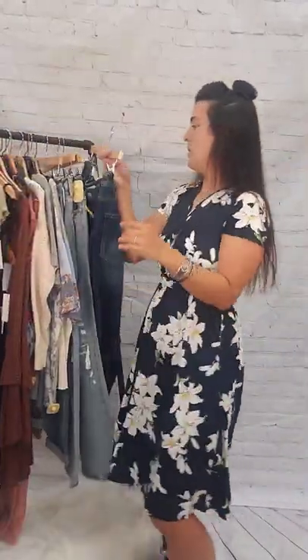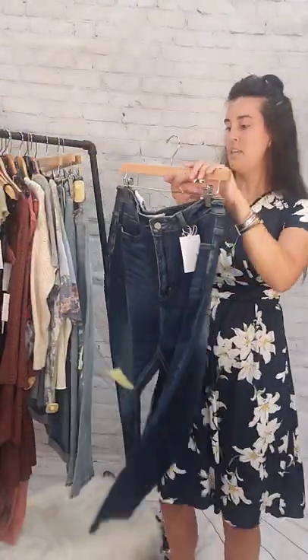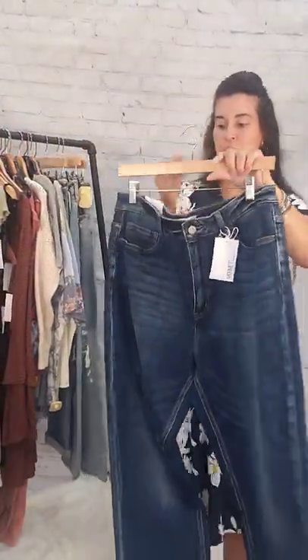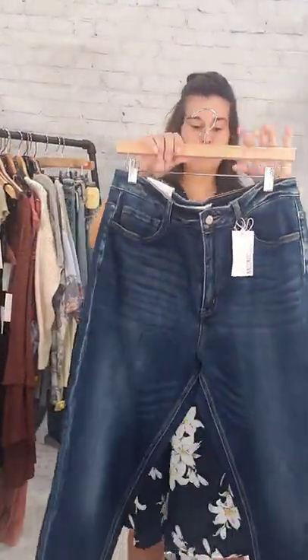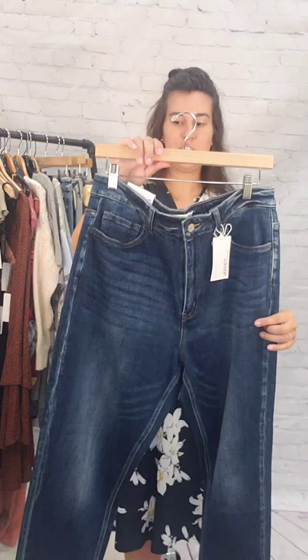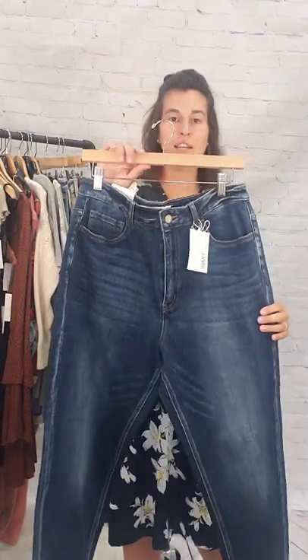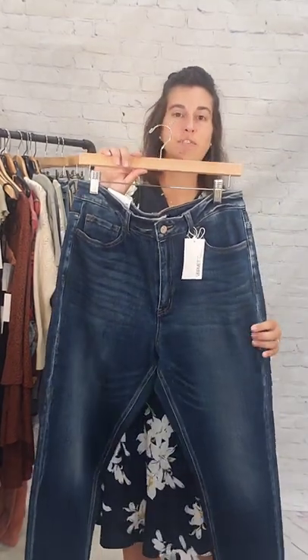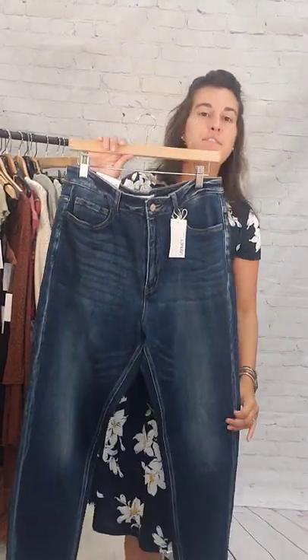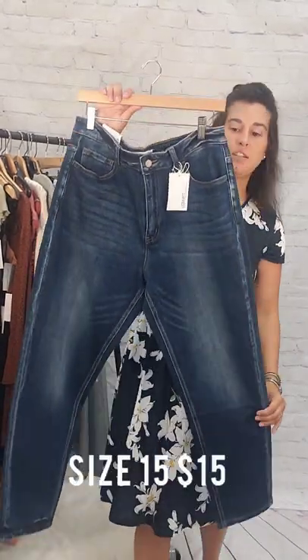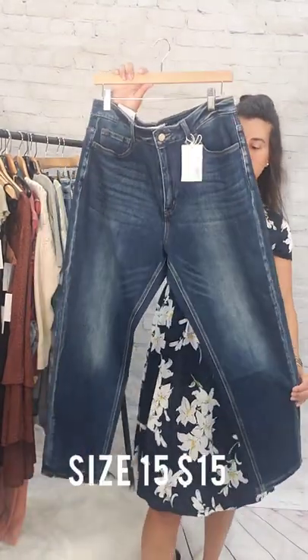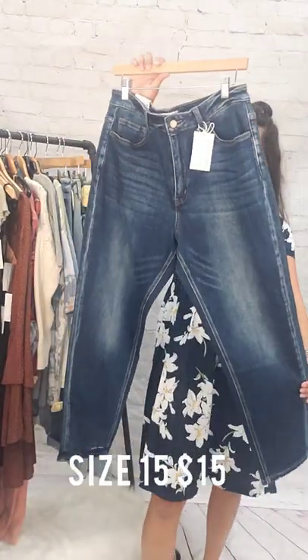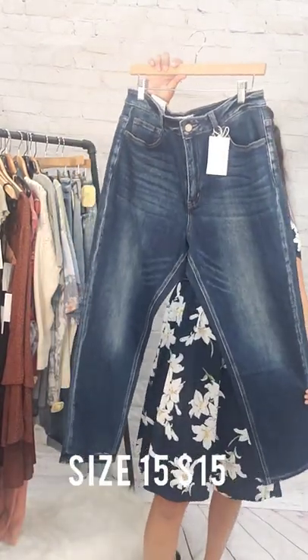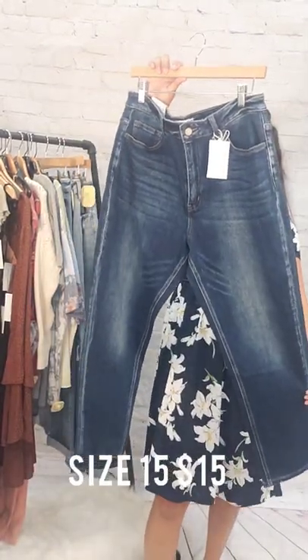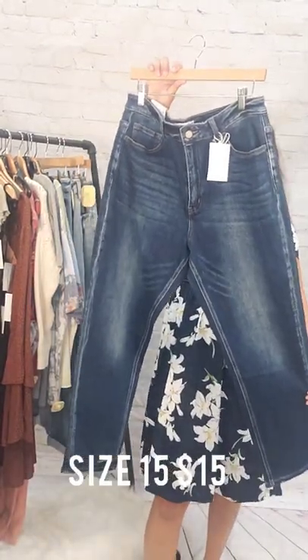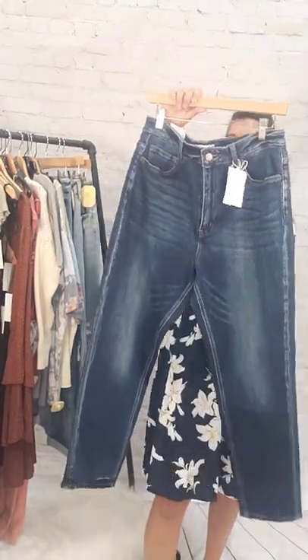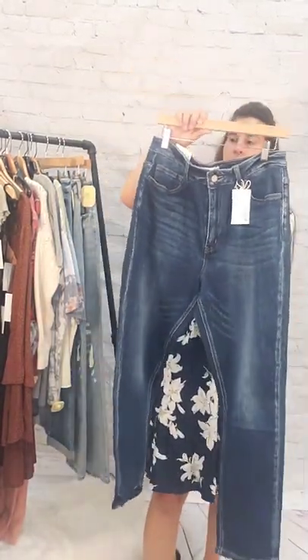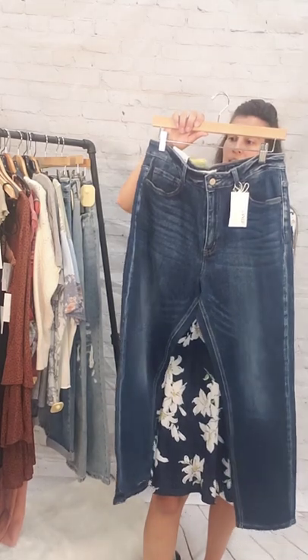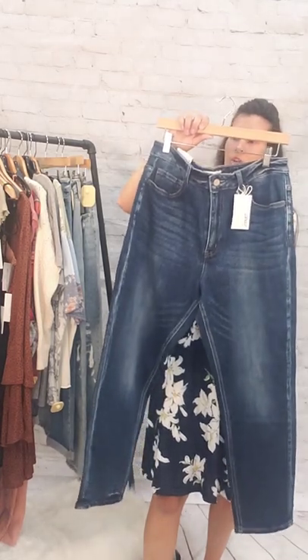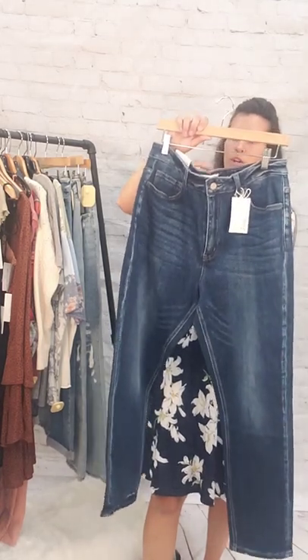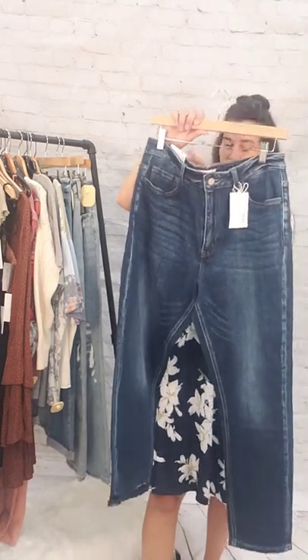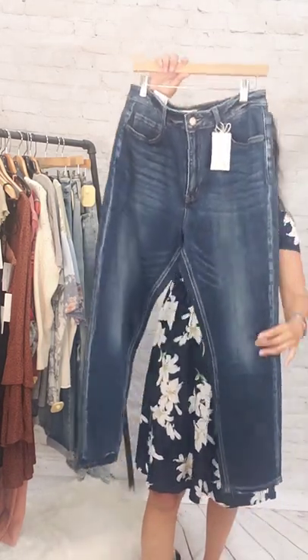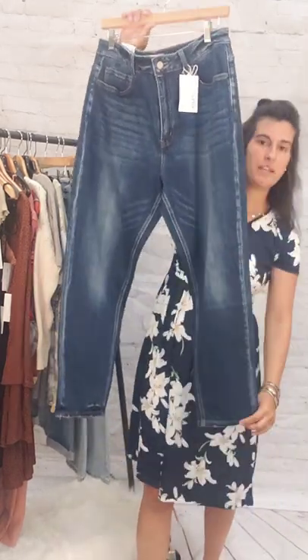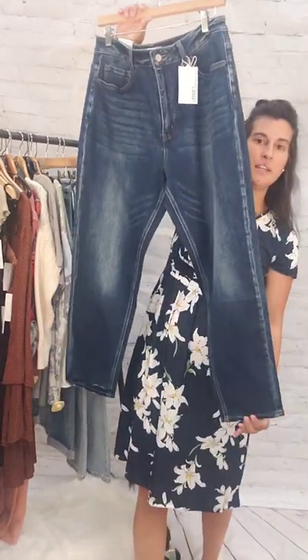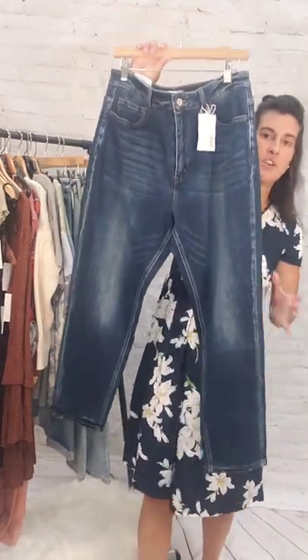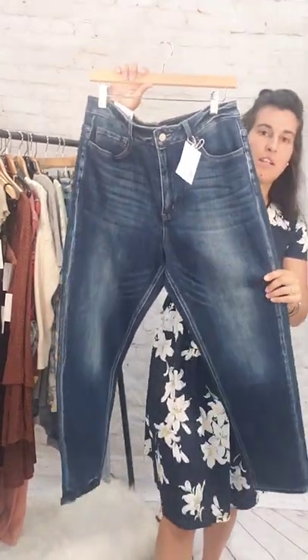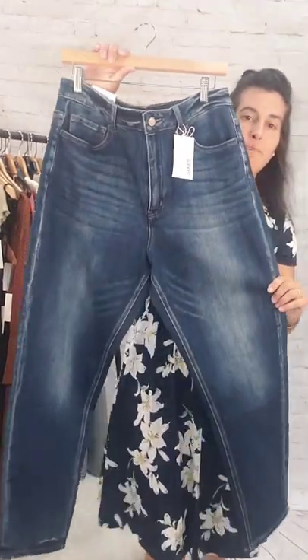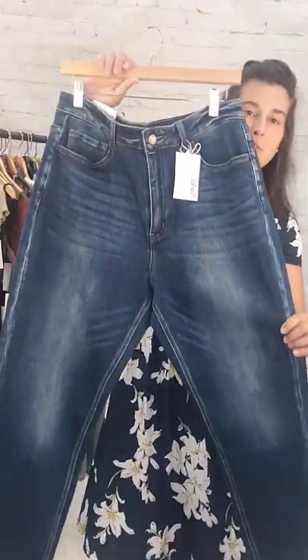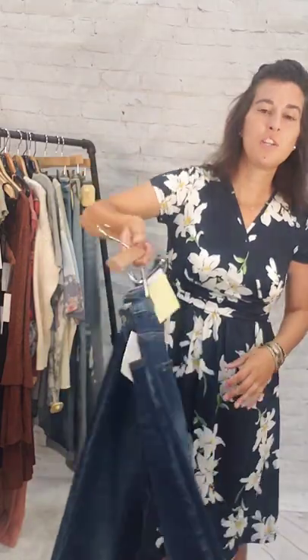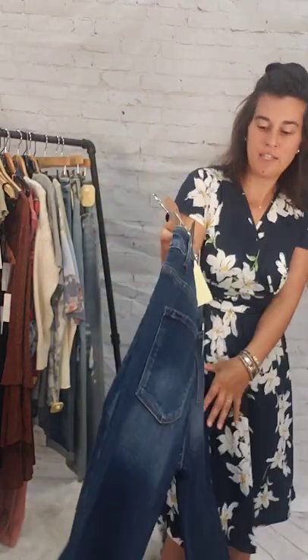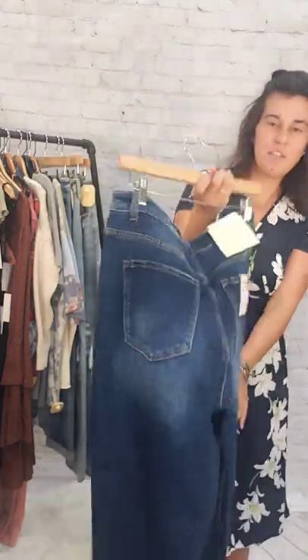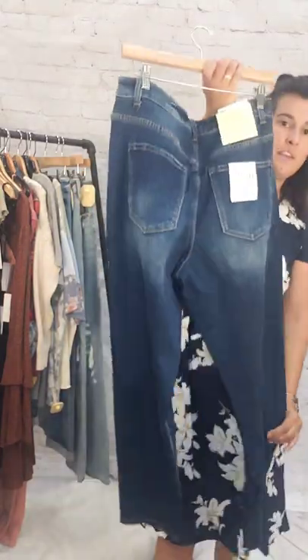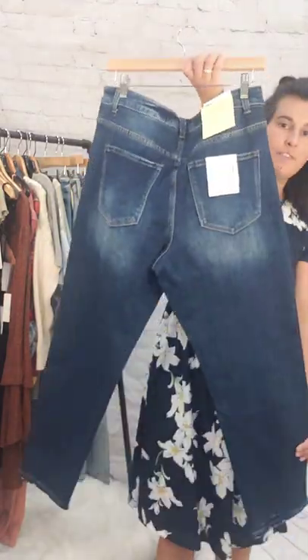These ones are Vervet jeans, size 15, $15. These are a dark wash — stretch mom jeans, but a little bit skinnier and tapered at the bottom. Dark wash, size 15, $15.